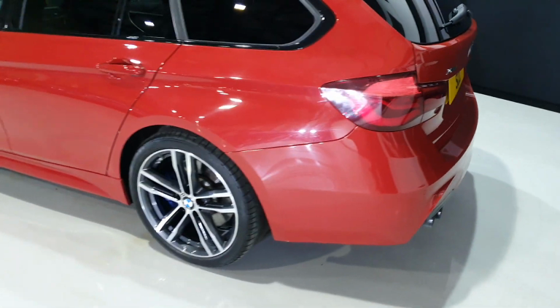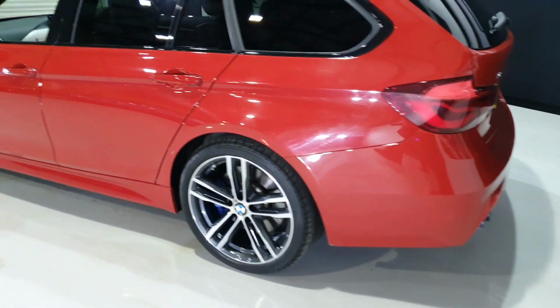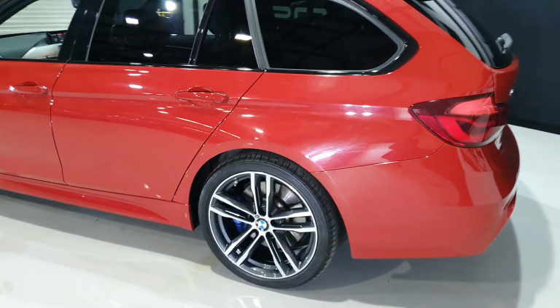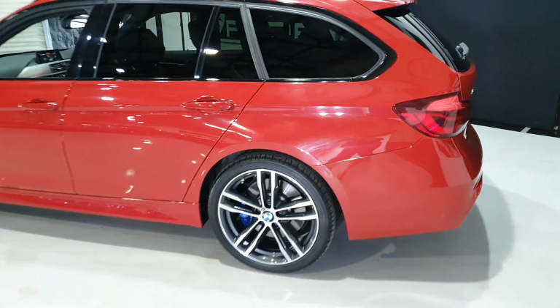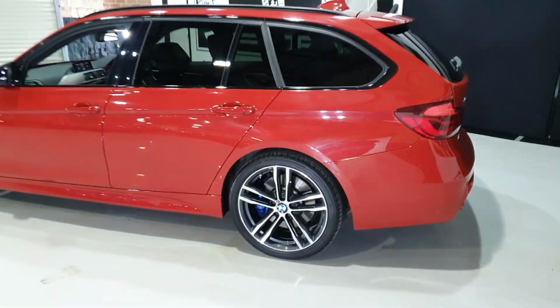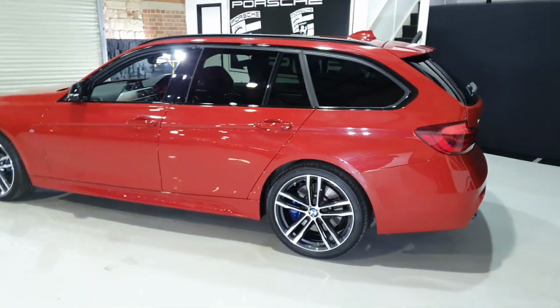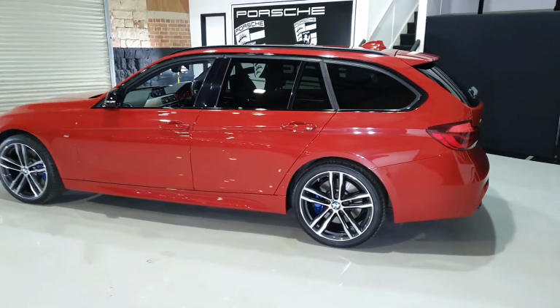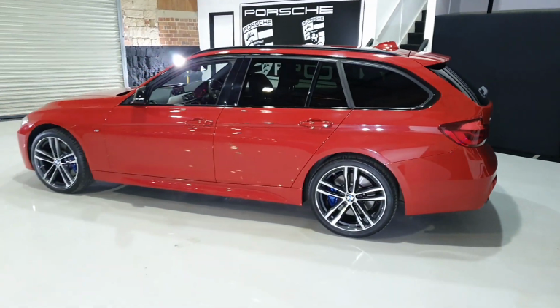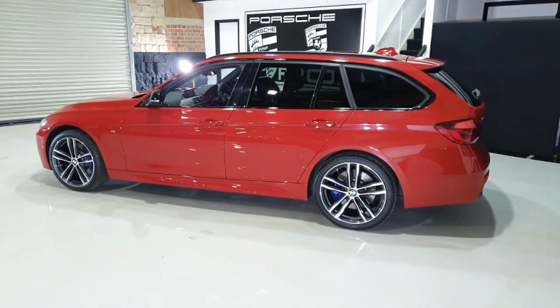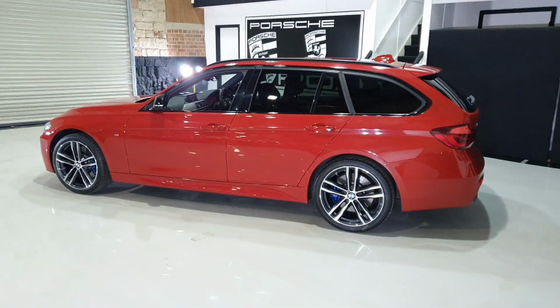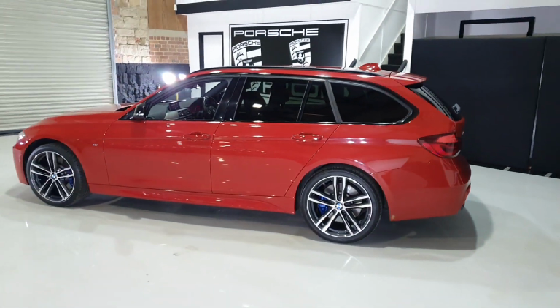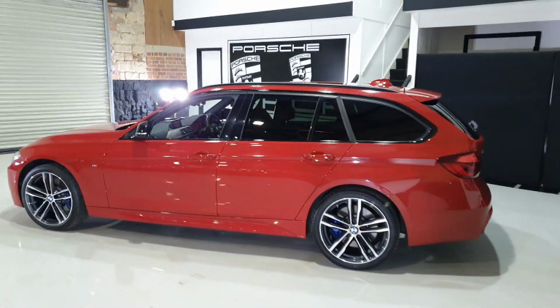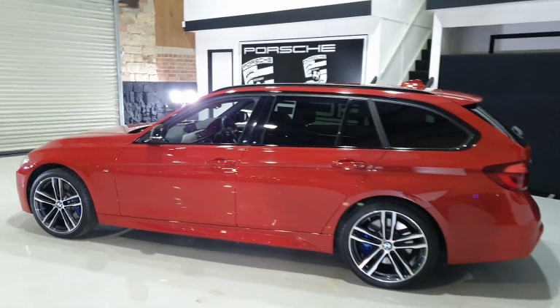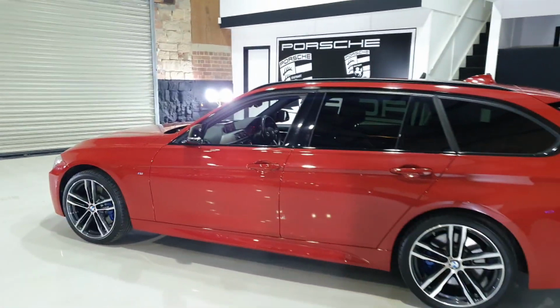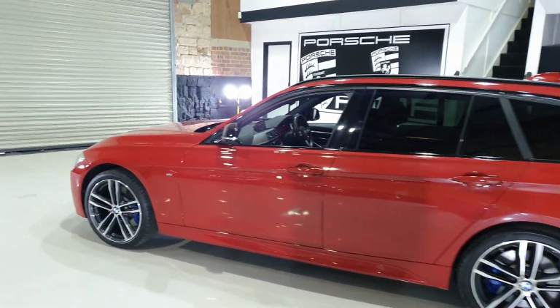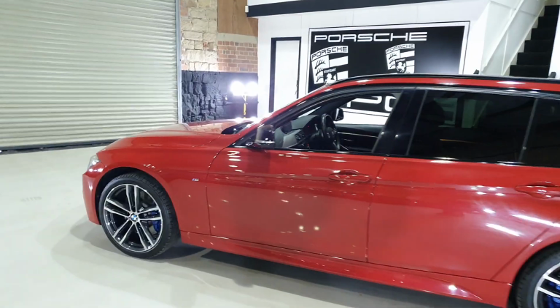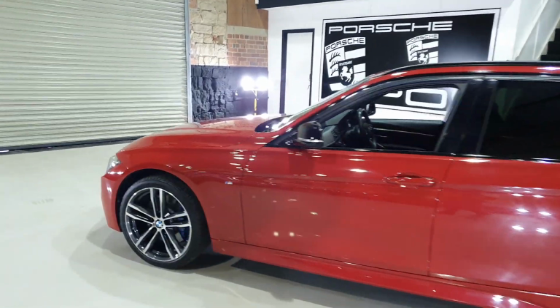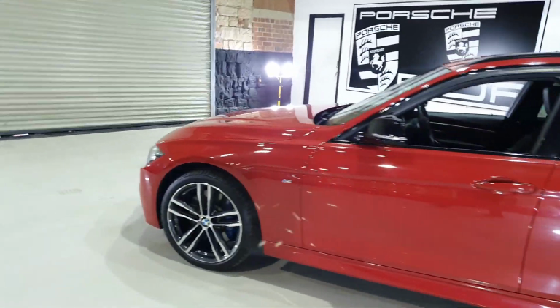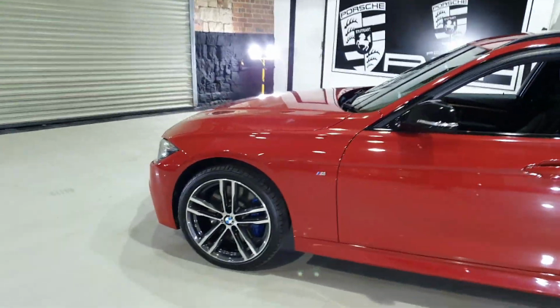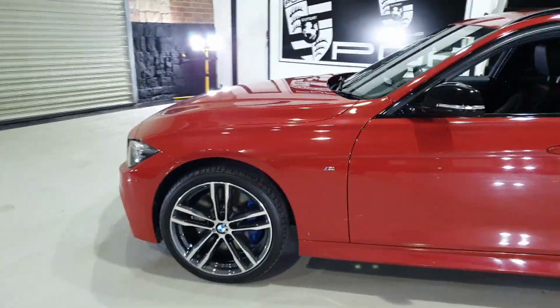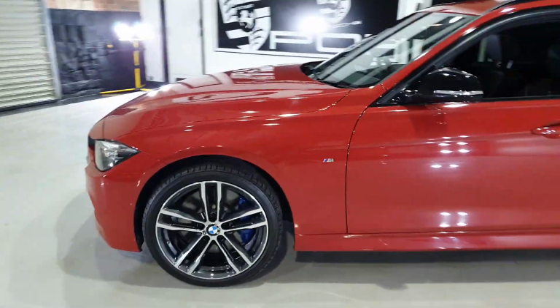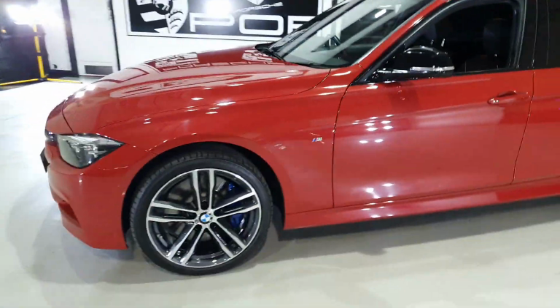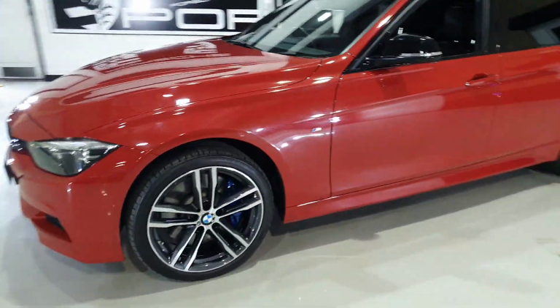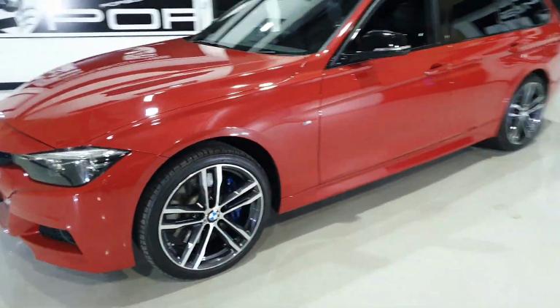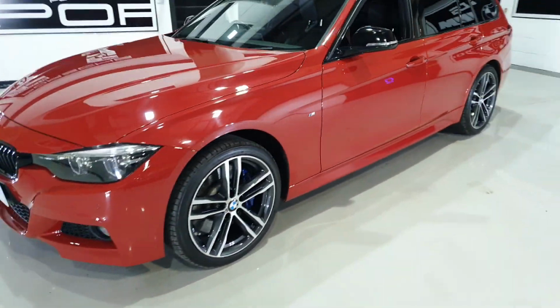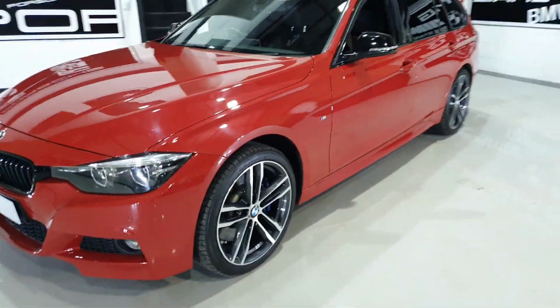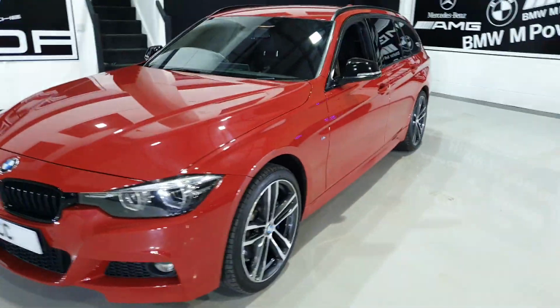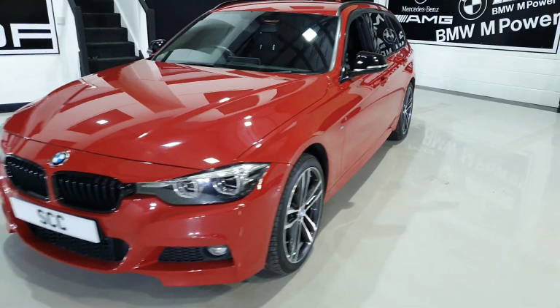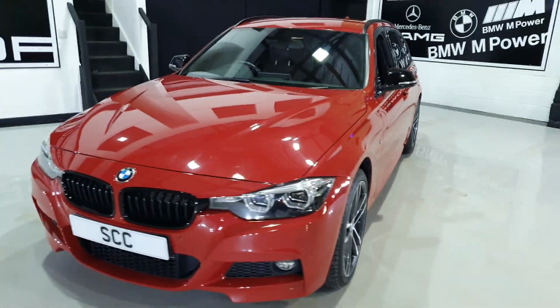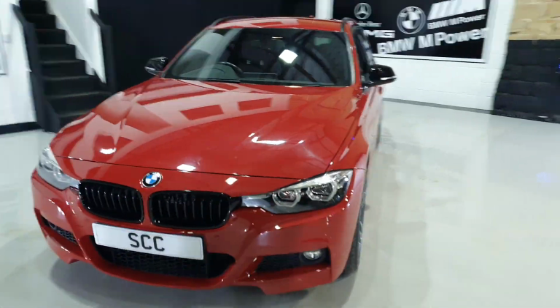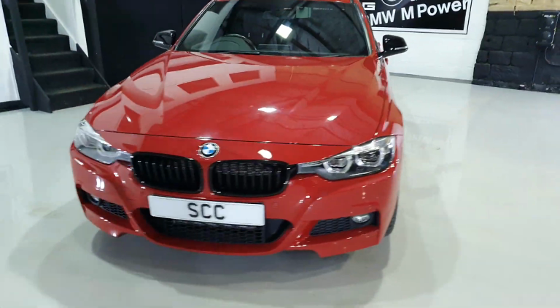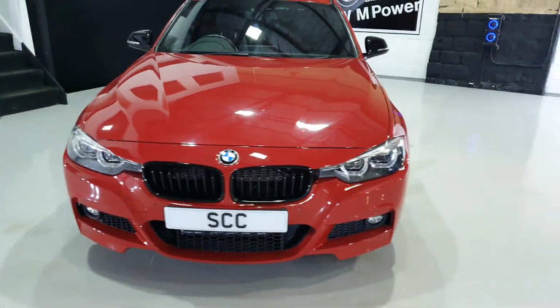I can see it's fitted with the BMW OE spec Bridgestone Potenza run-flat tyres. The alloys will need a little bit of attention but the car has only just arrived with us.